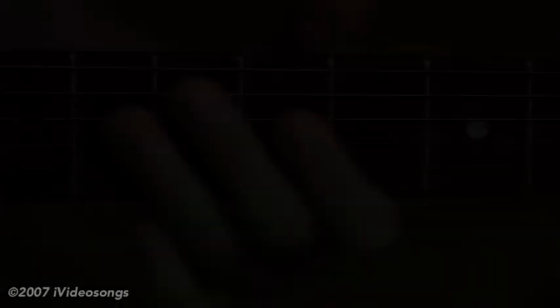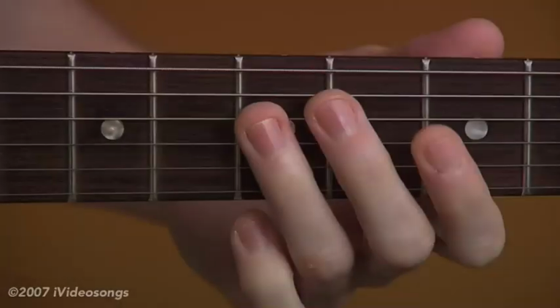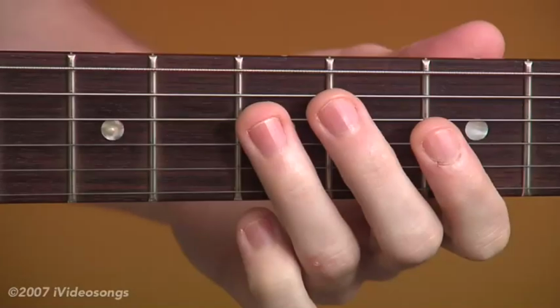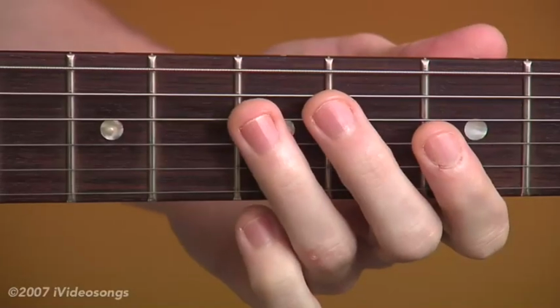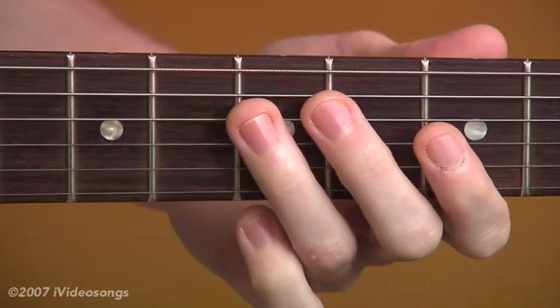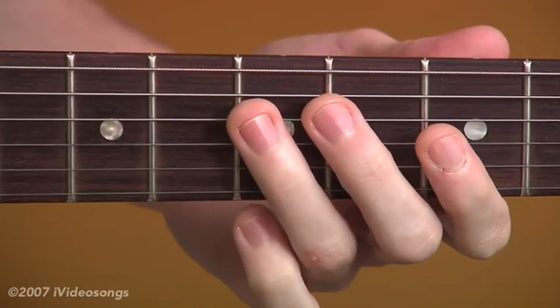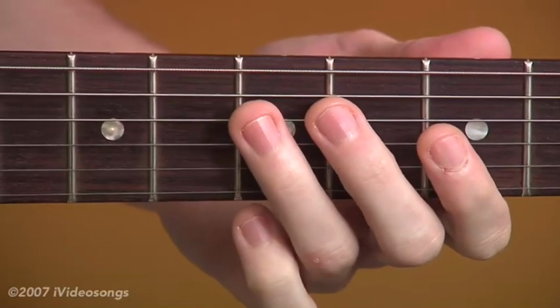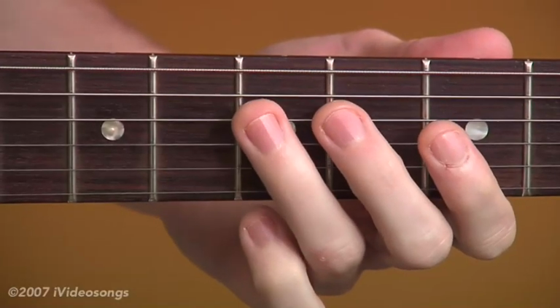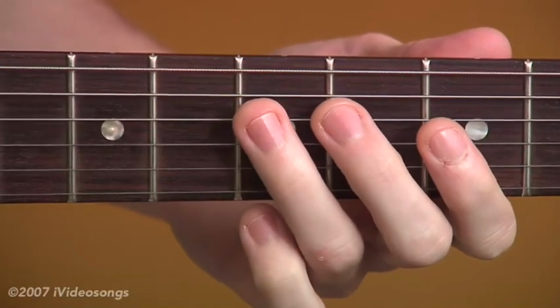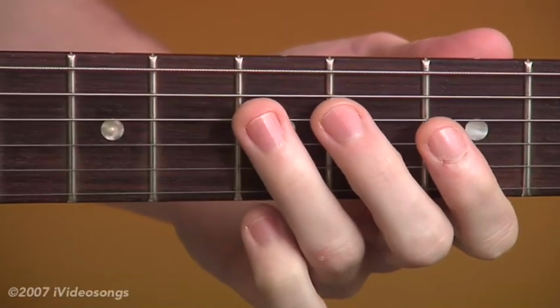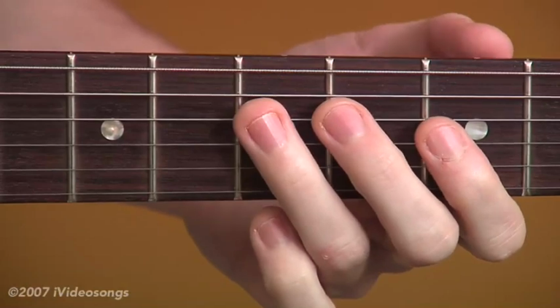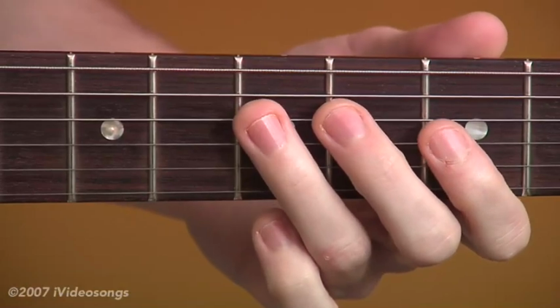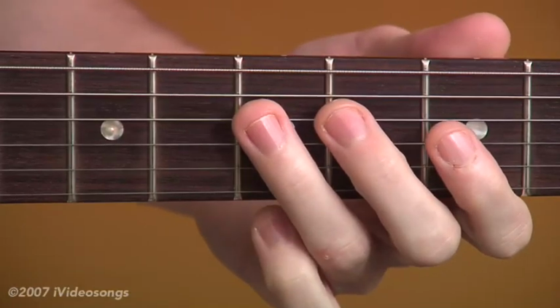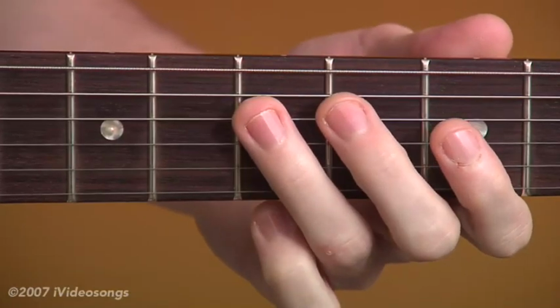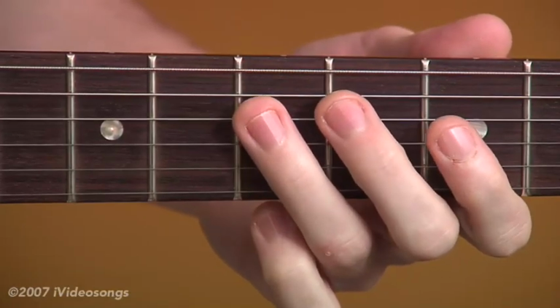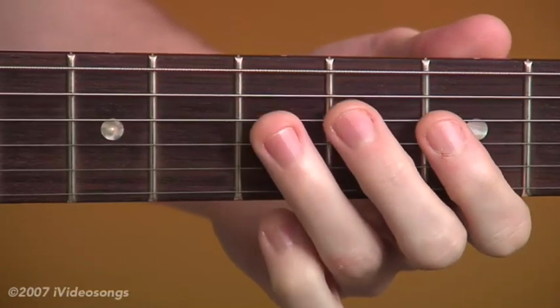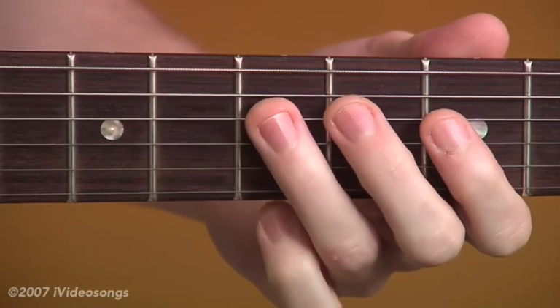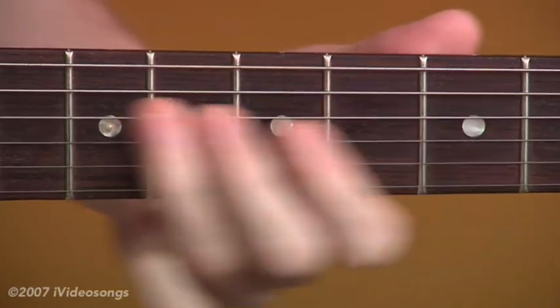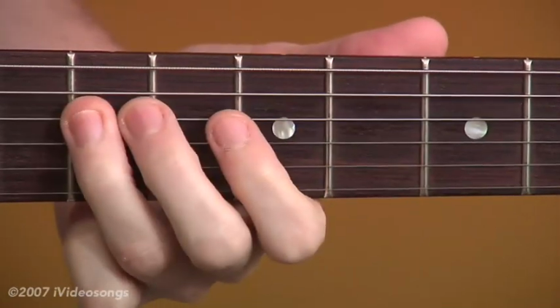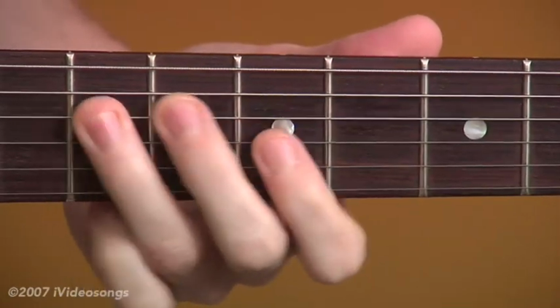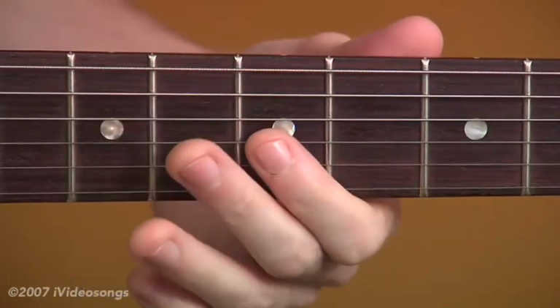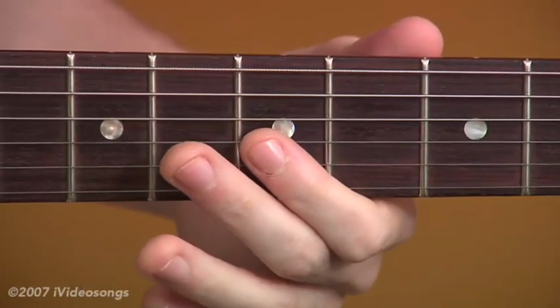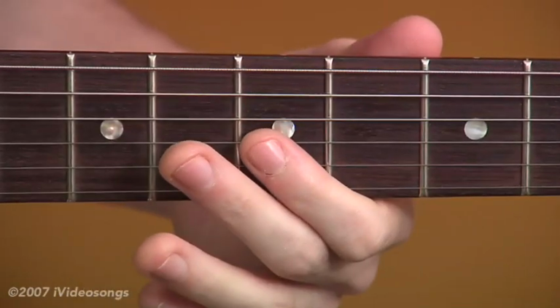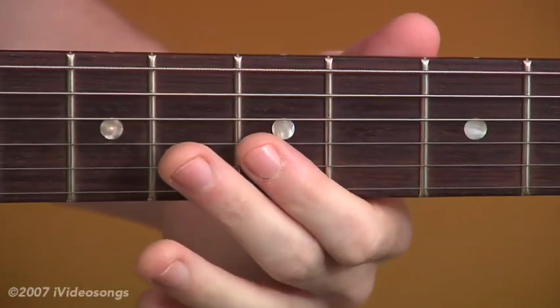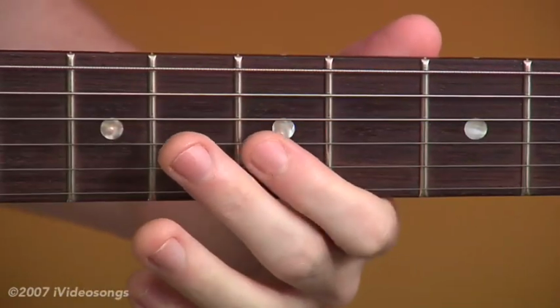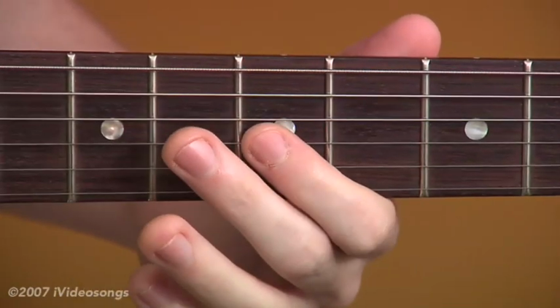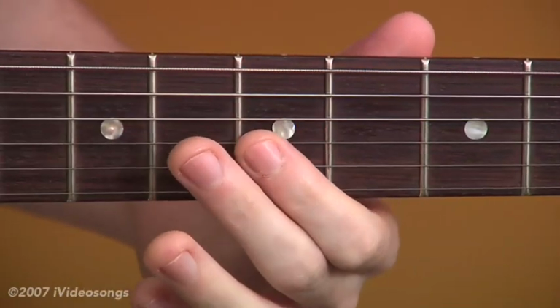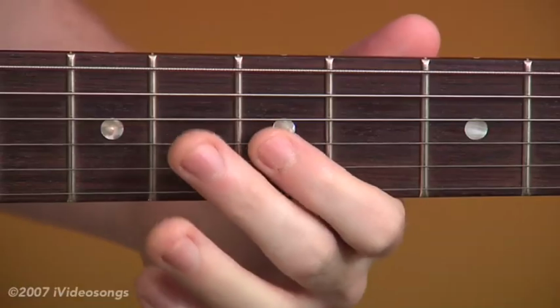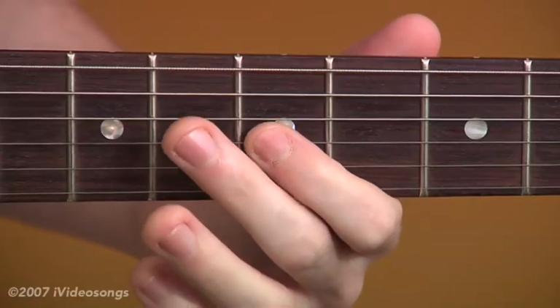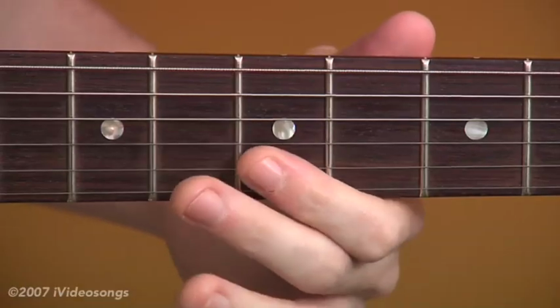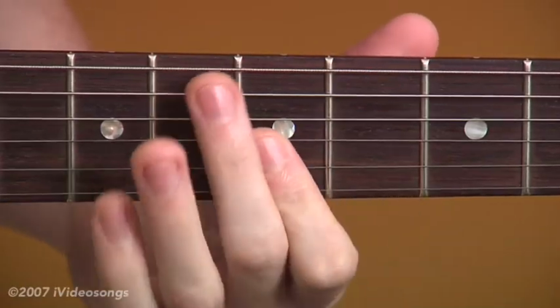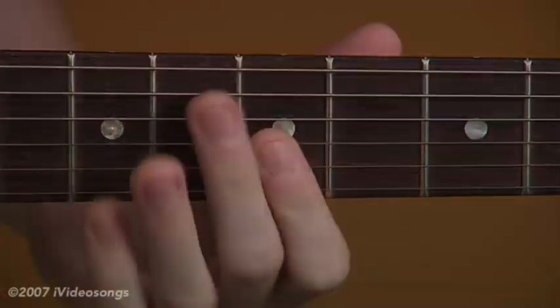Start with your 3rd finger here on the 5th fret of the 4th string. Pick that and slide up to the 7th fret. Then with your 1st finger, you're going to bar the 5th fret on the 3rd and the 2nd string.